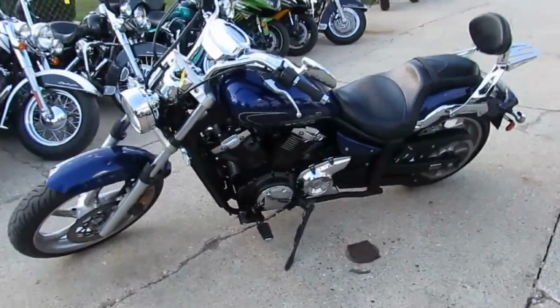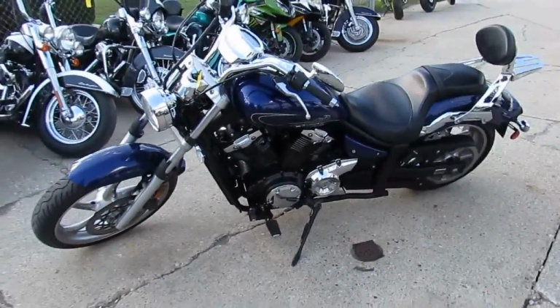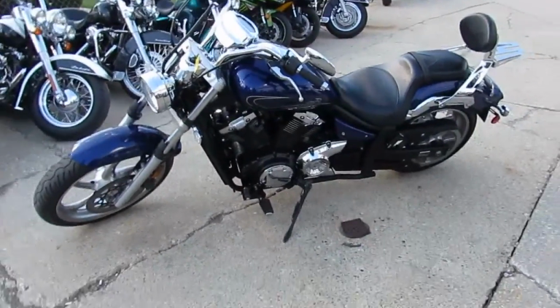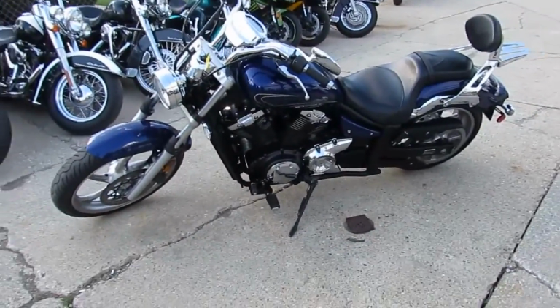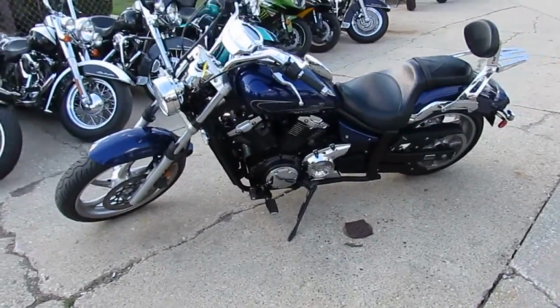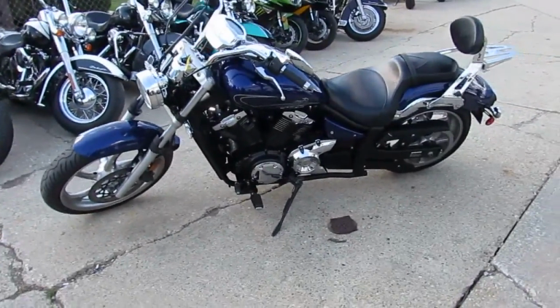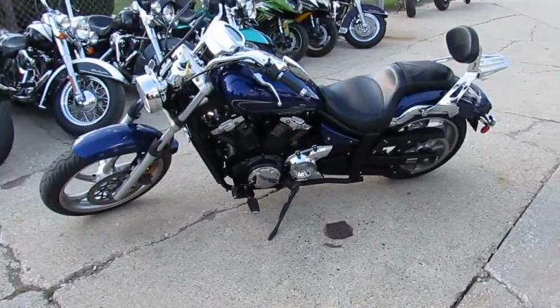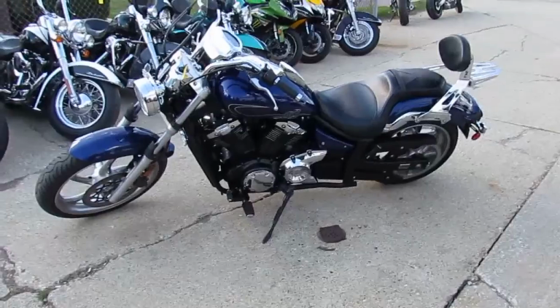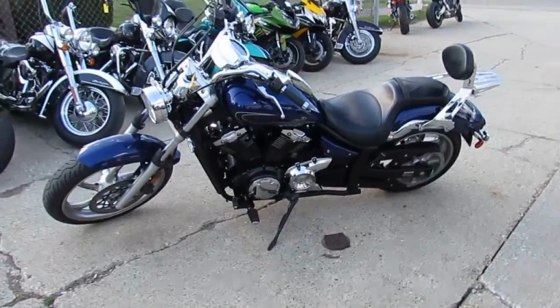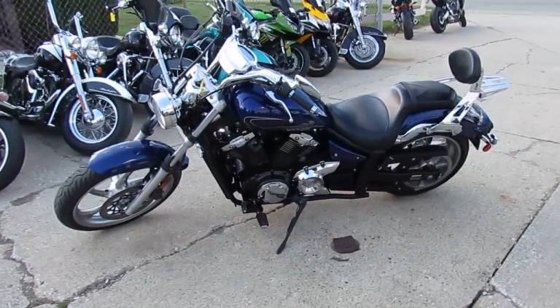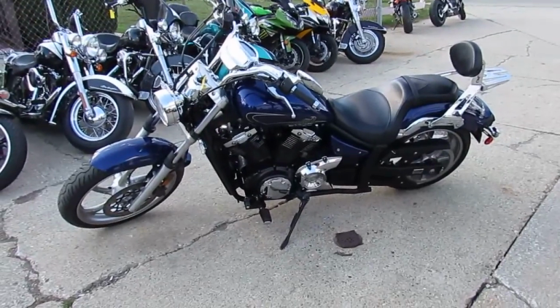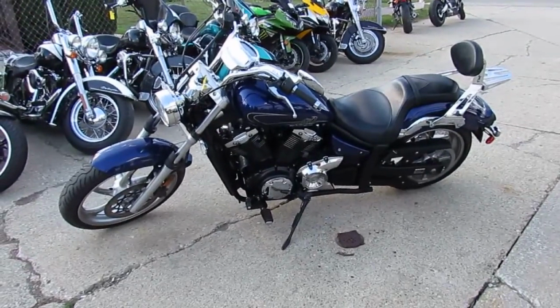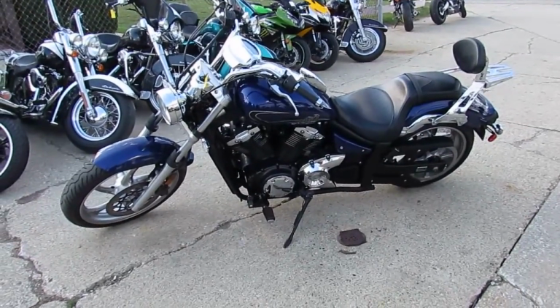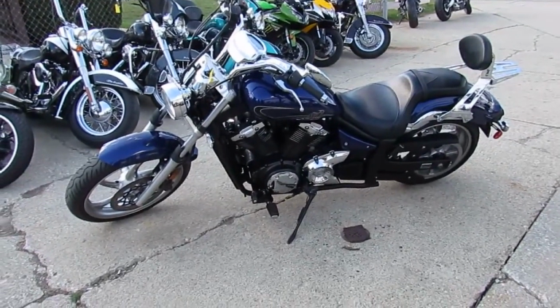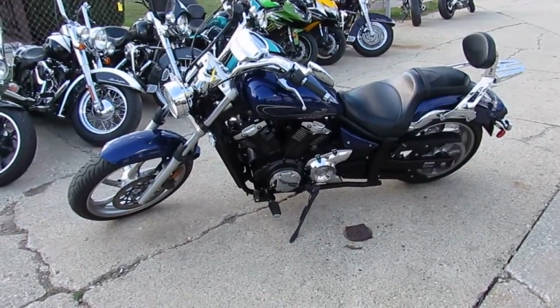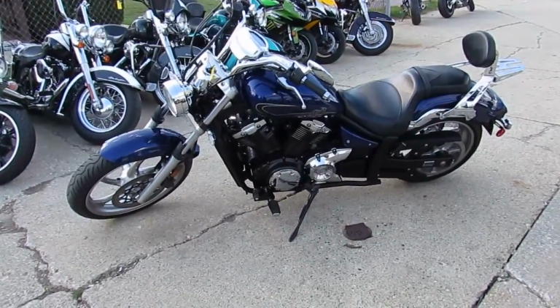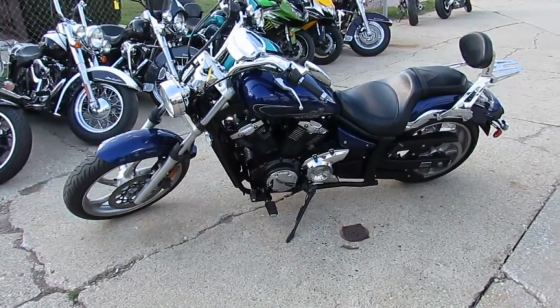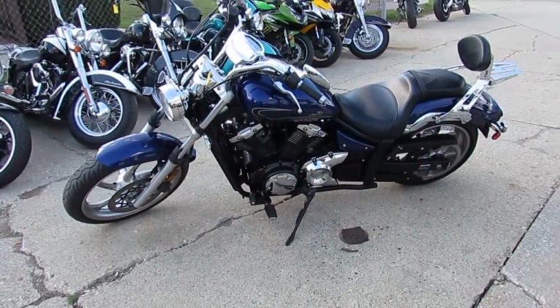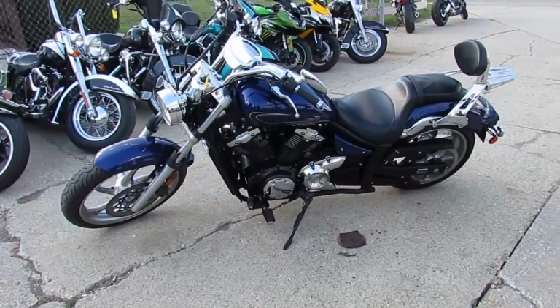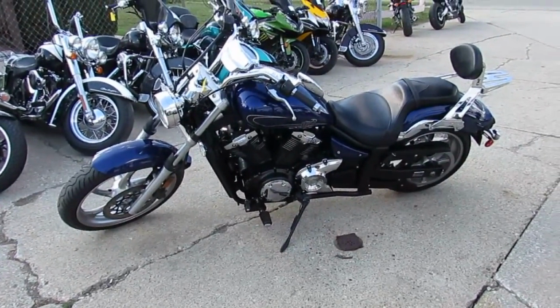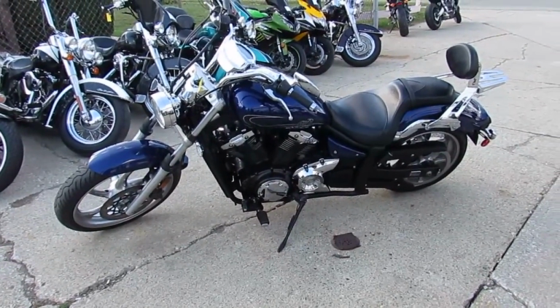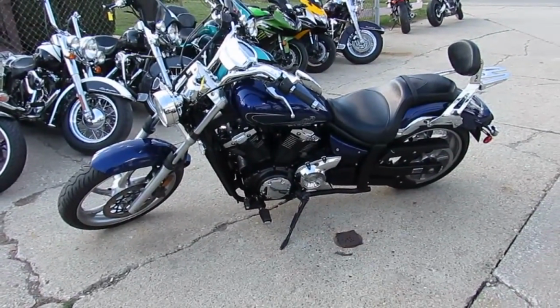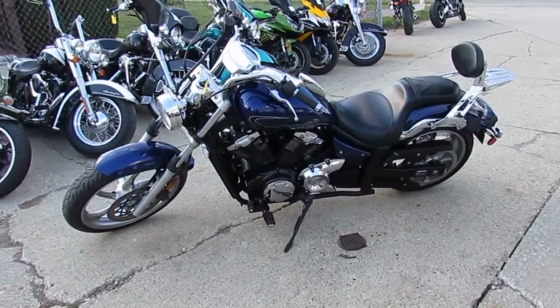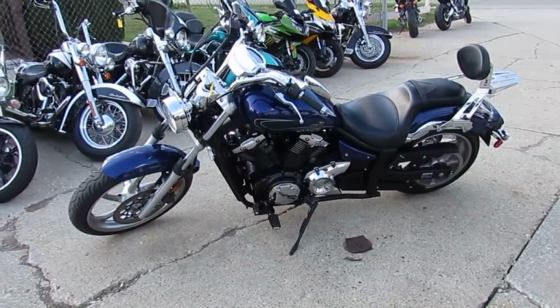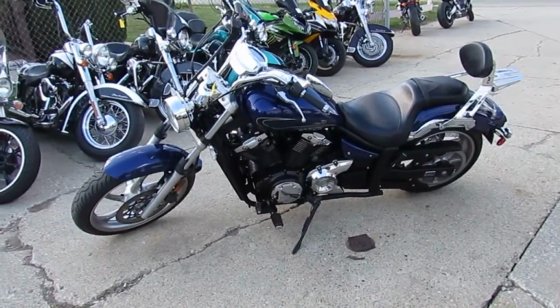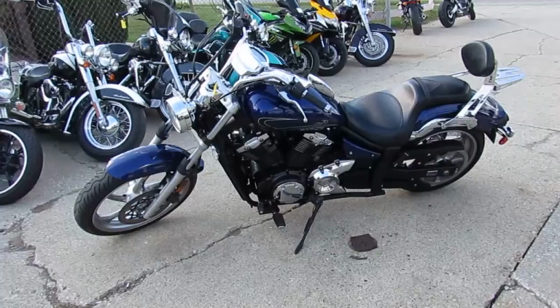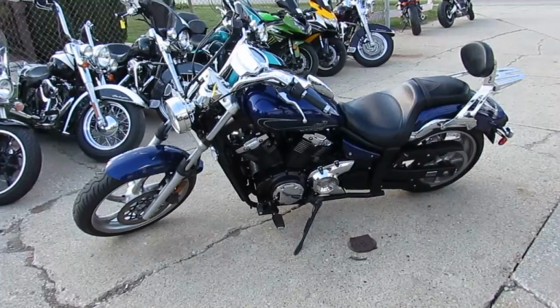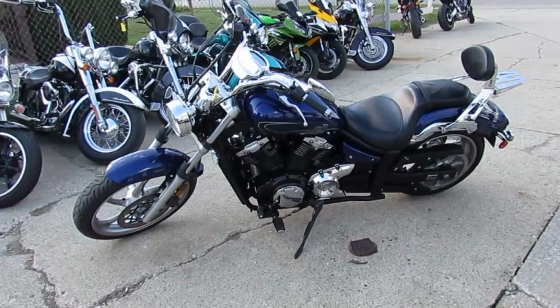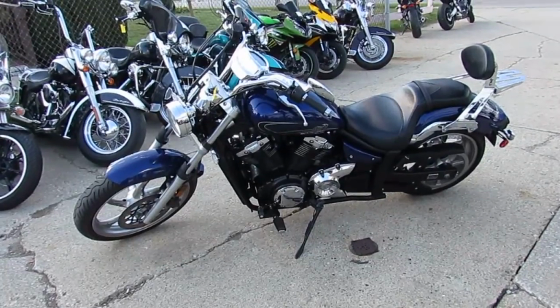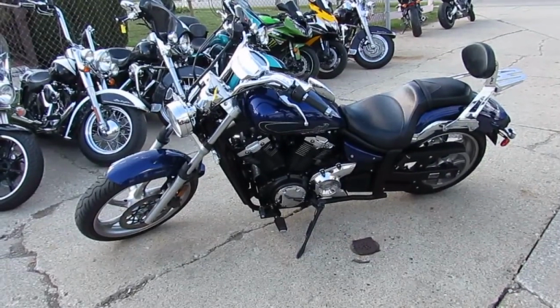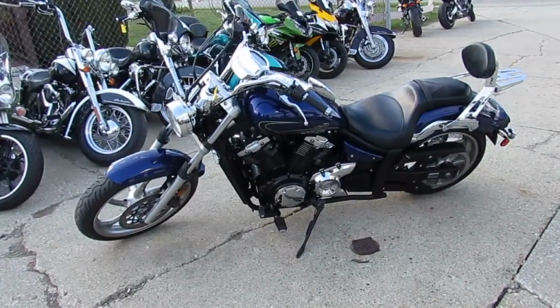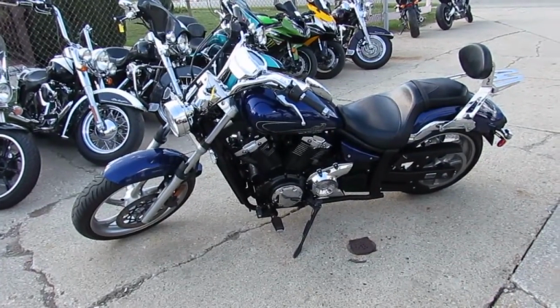Visit our website, it's approvalpowersports.com. We've got guaranteed financing, we've got over 600 used bikes, out of state financing, nationwide shipping. Call today and you can ride today.